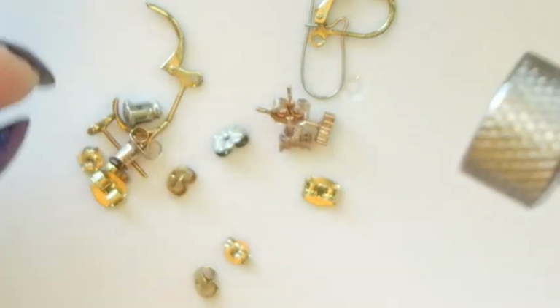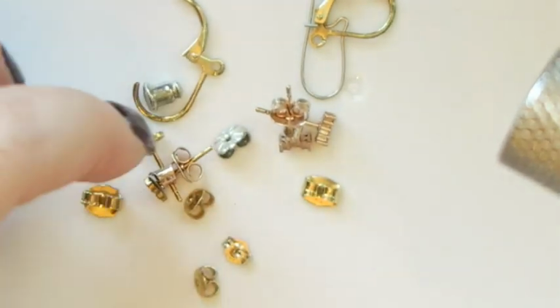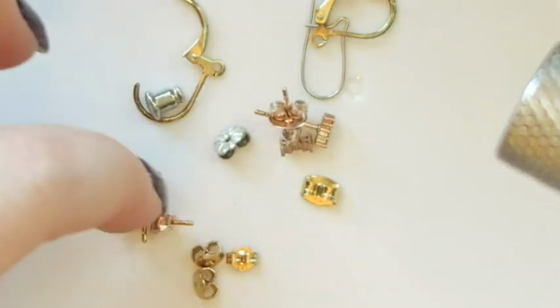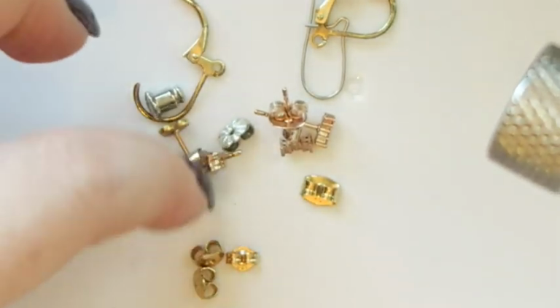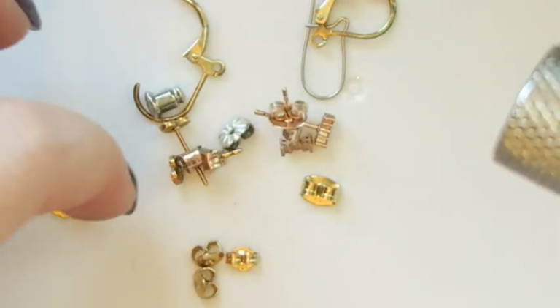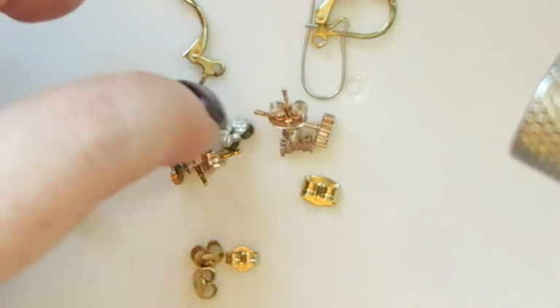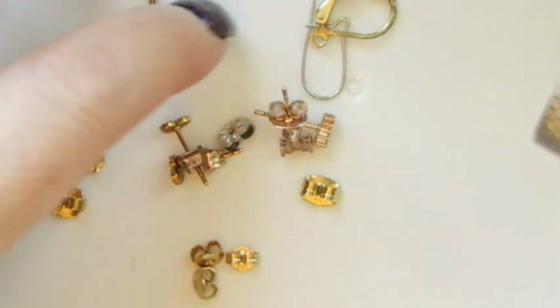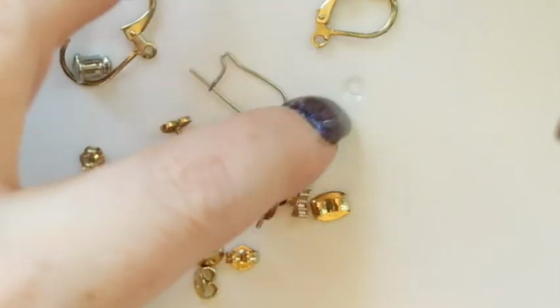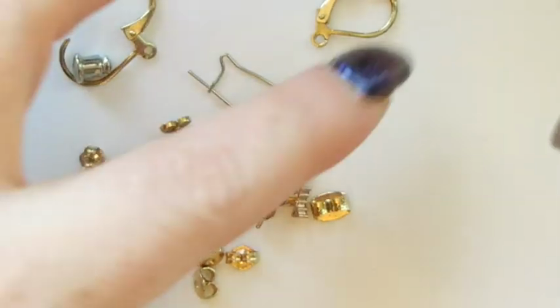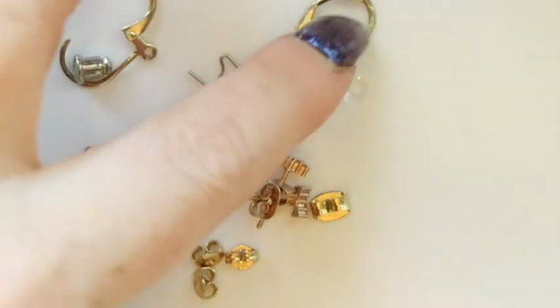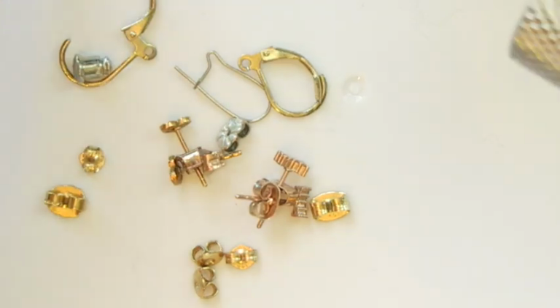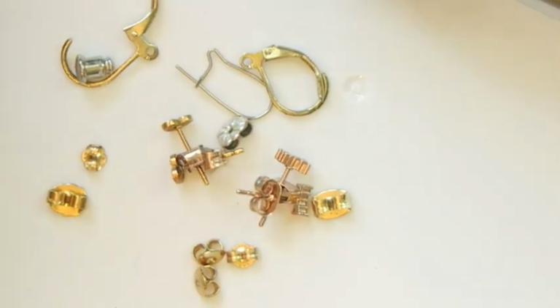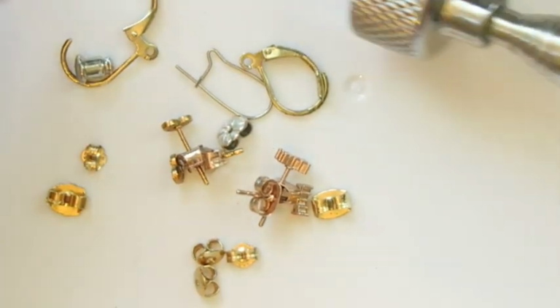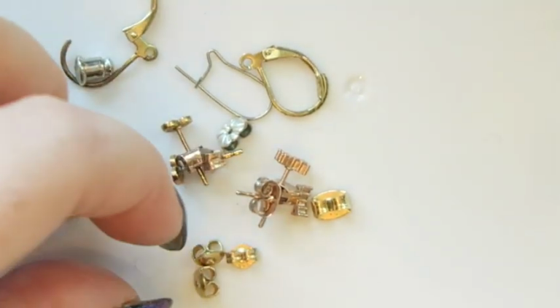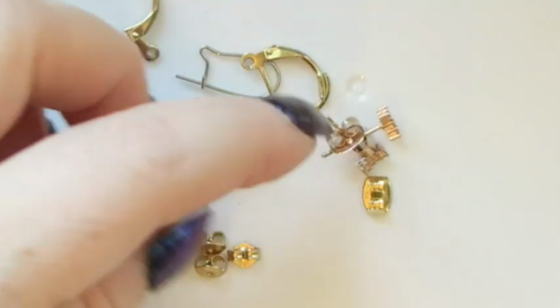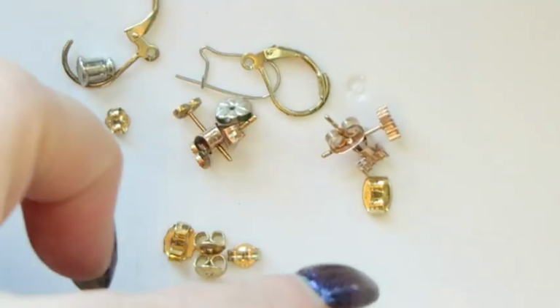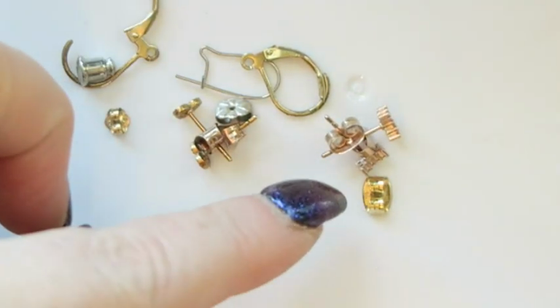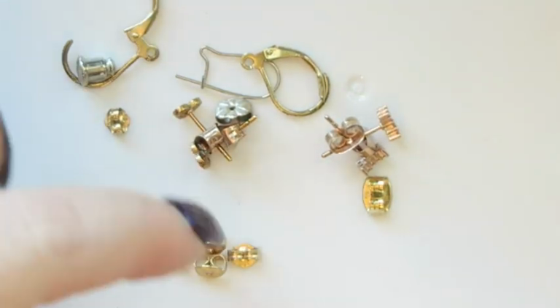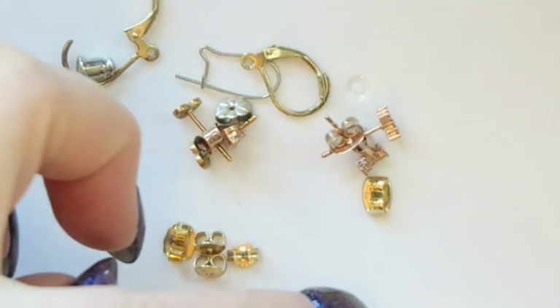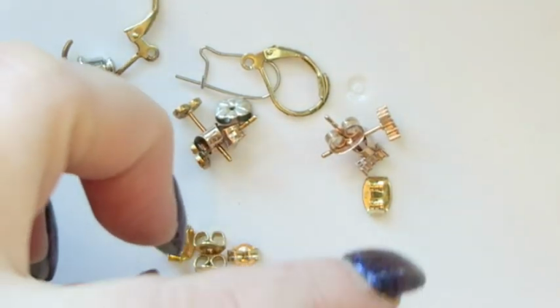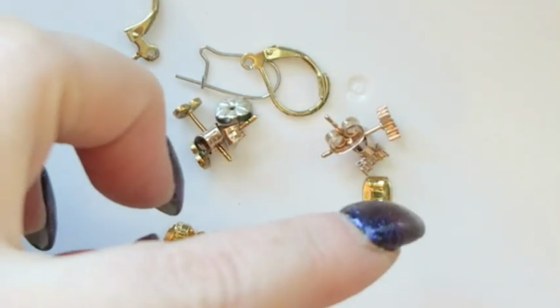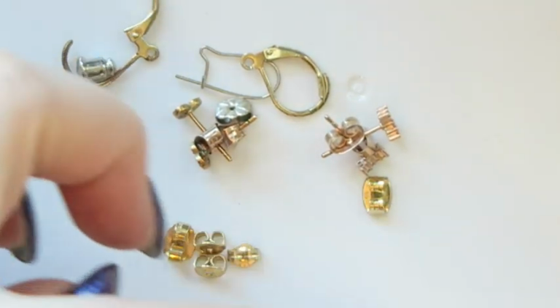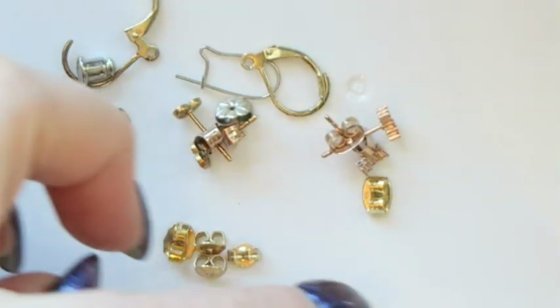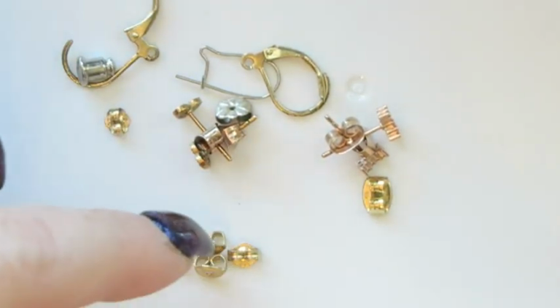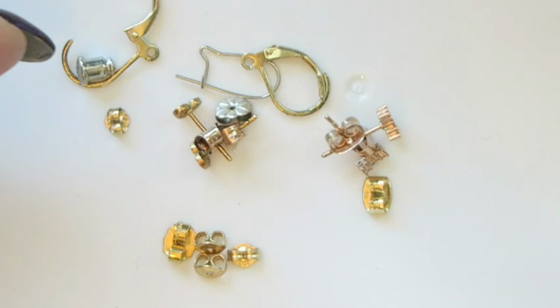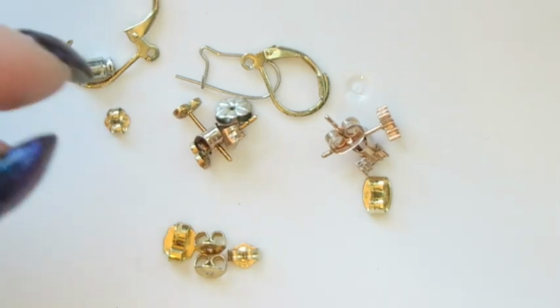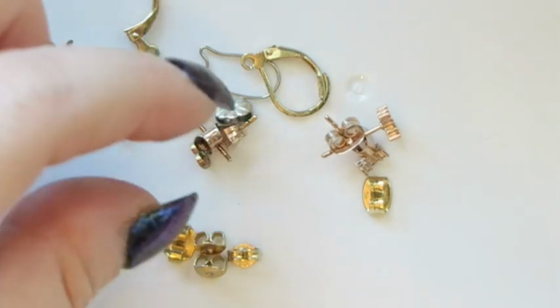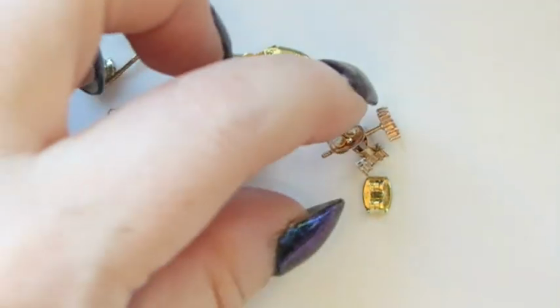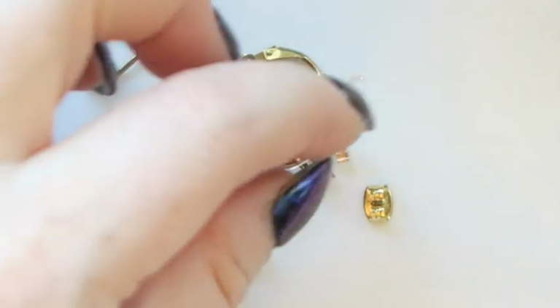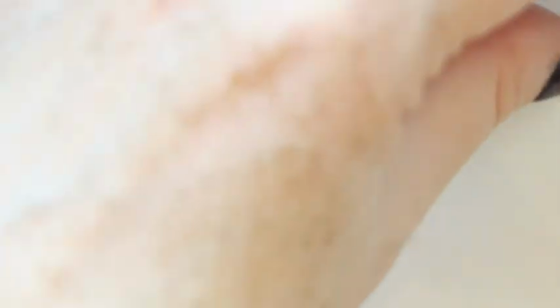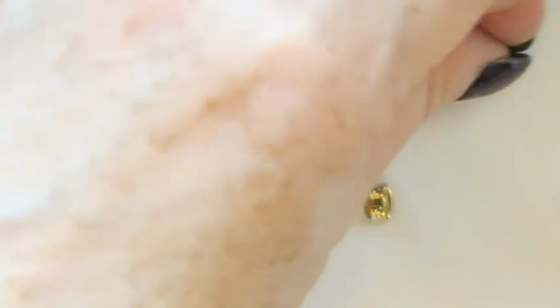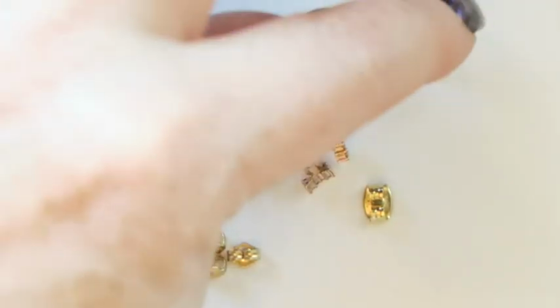Just to note — the little spring rings, which I already weeded out, those could be gold and the spring inside might be magnetic, so that's something to look at as well.